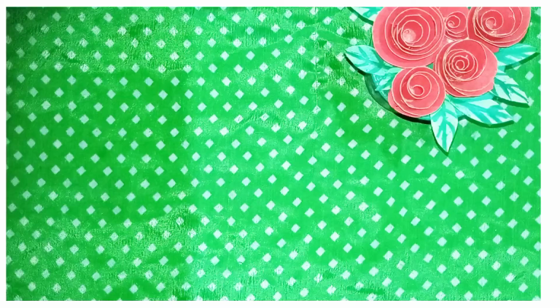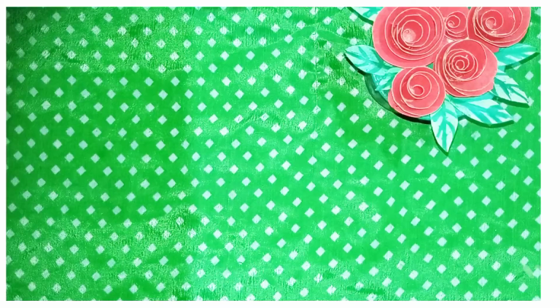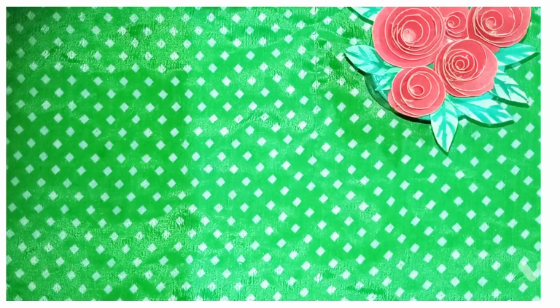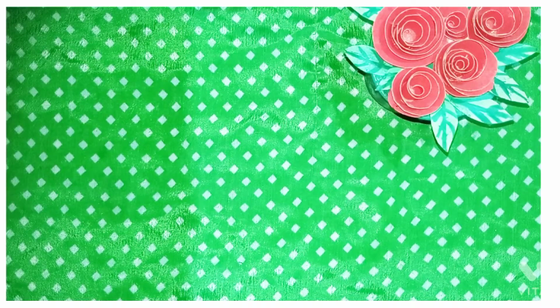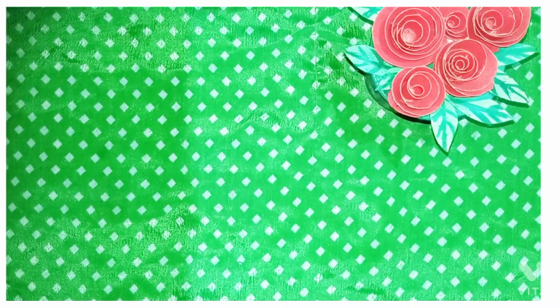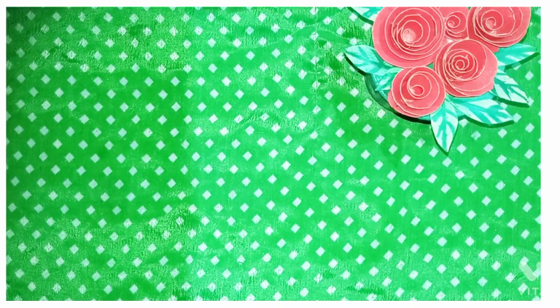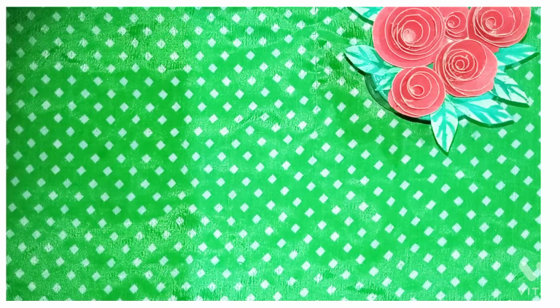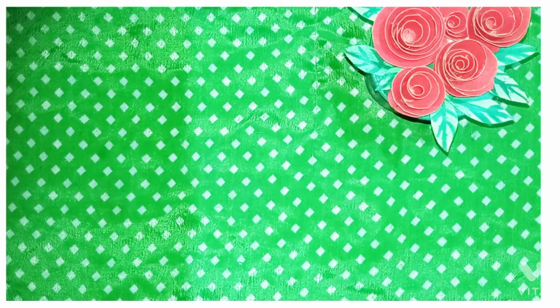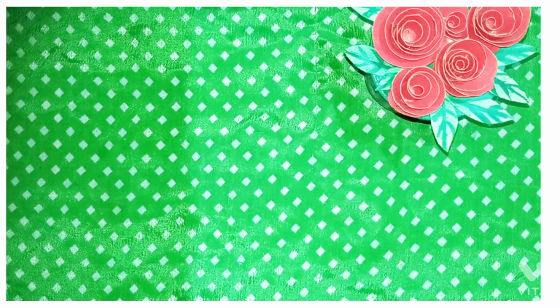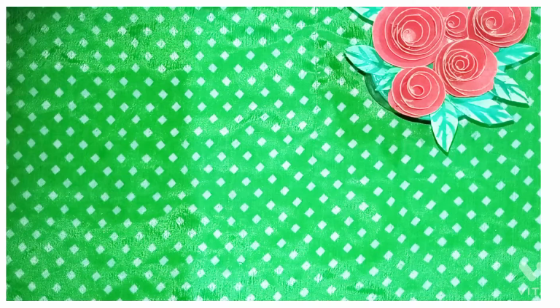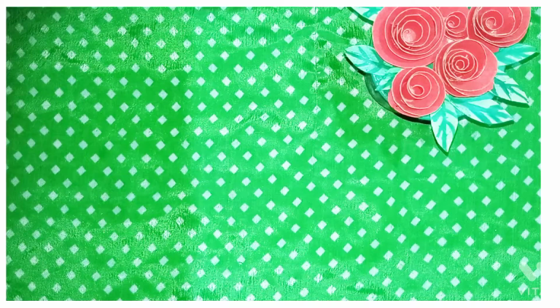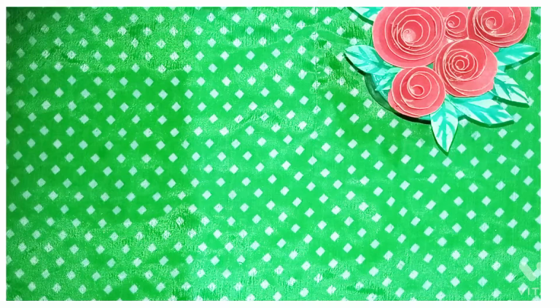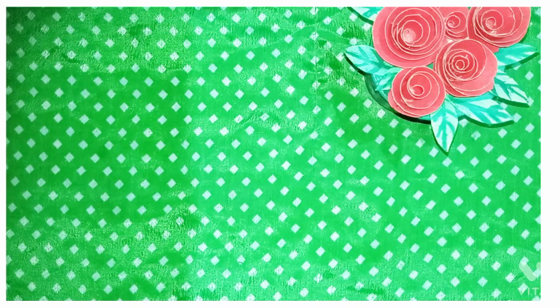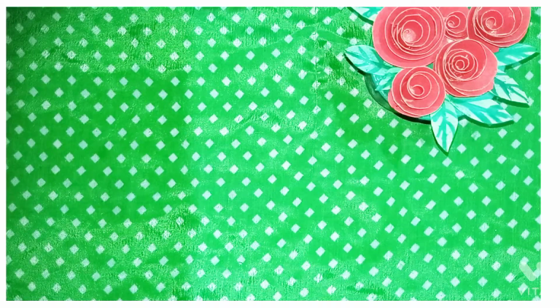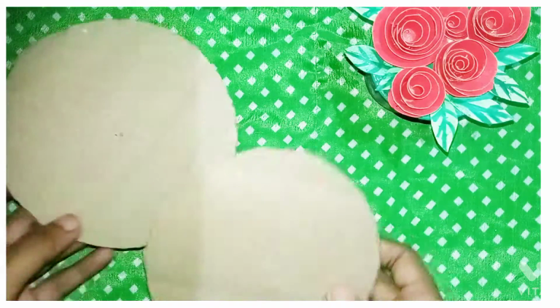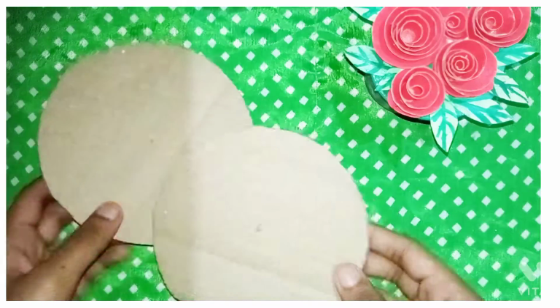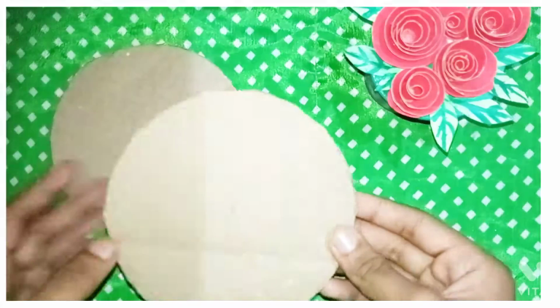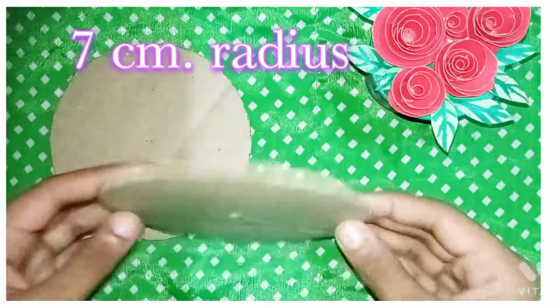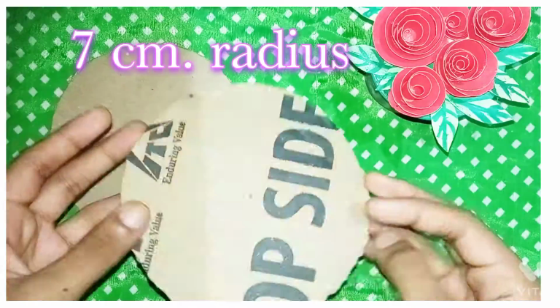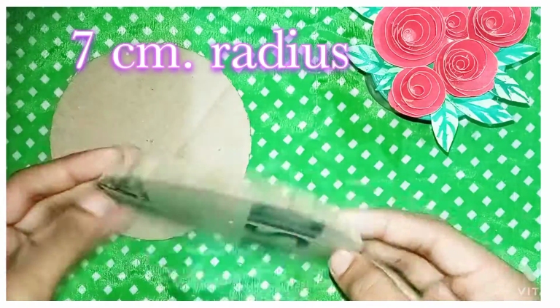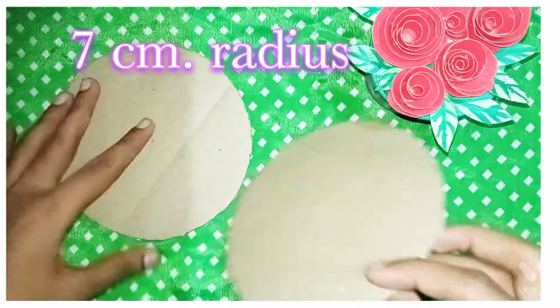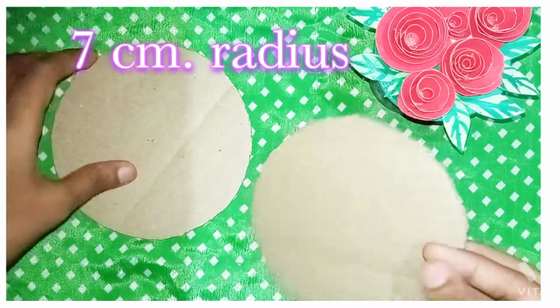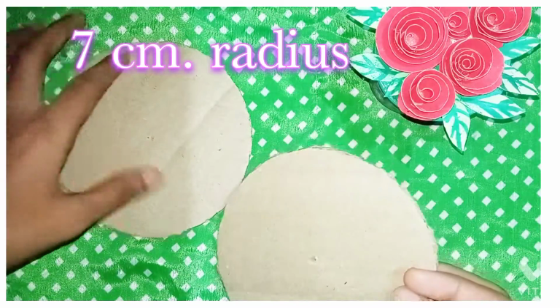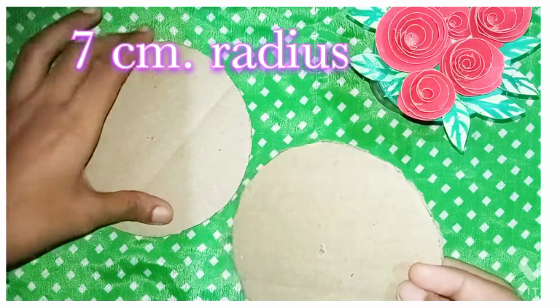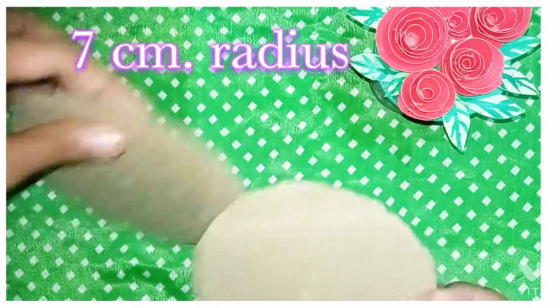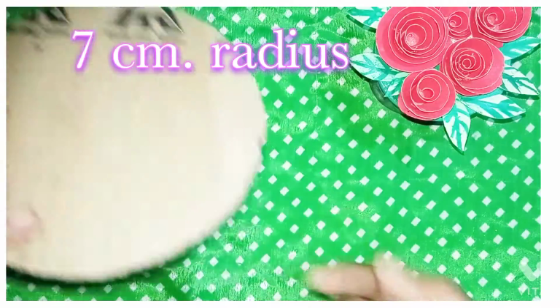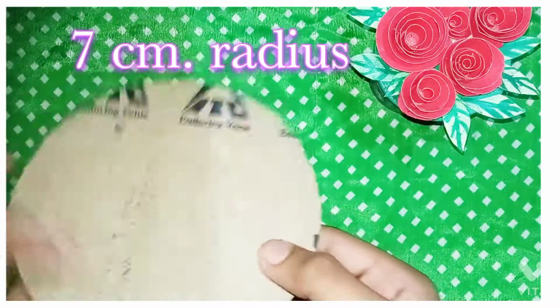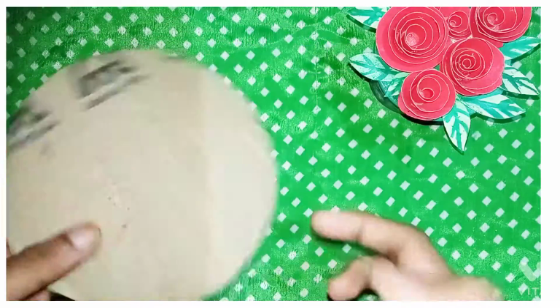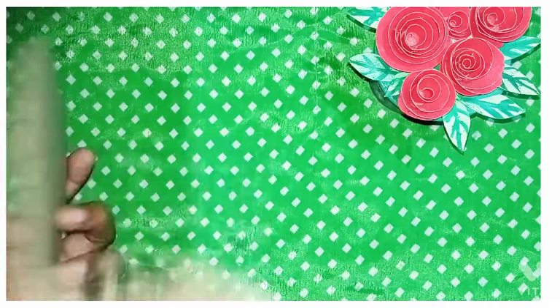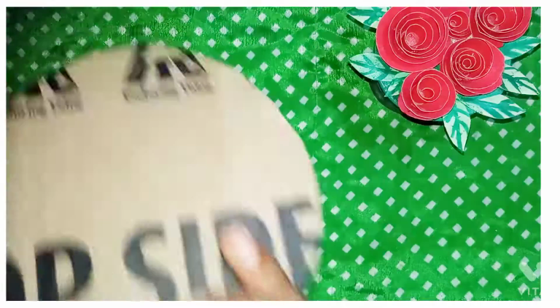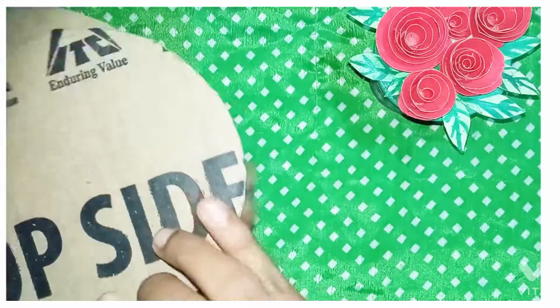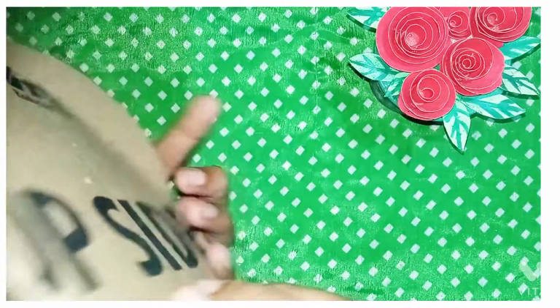Welcome to this video. We are going to use an organizer. I have two cardboard pieces in round shape — it is a 7cm radius.